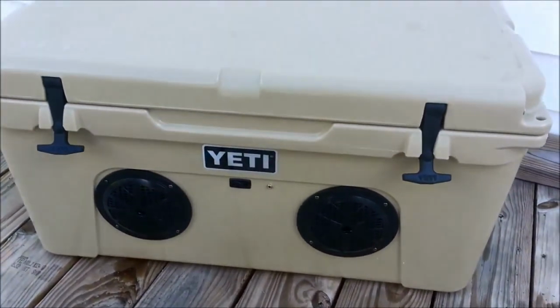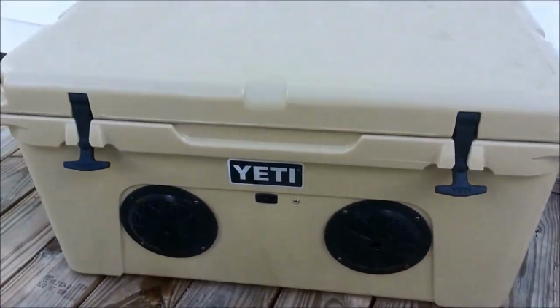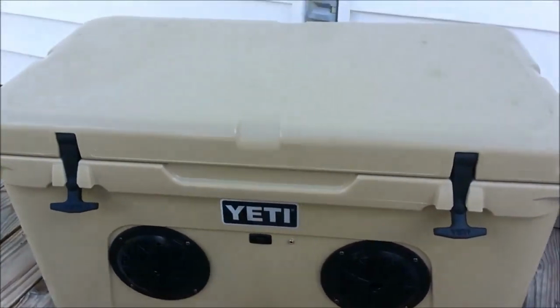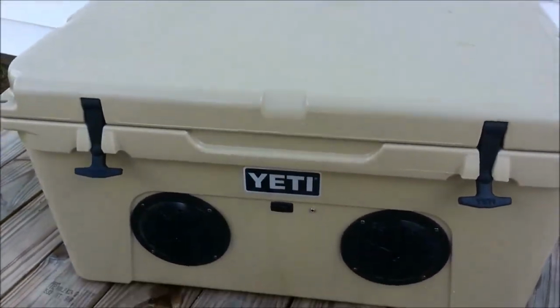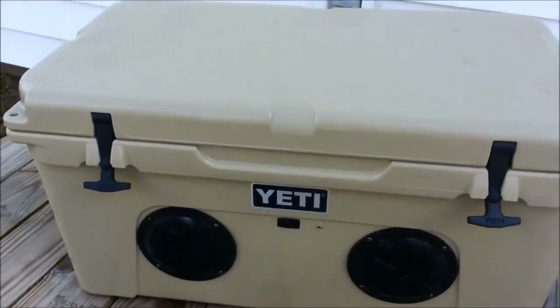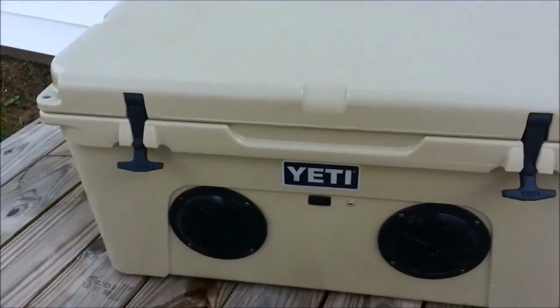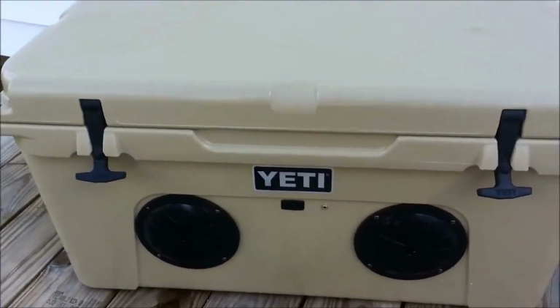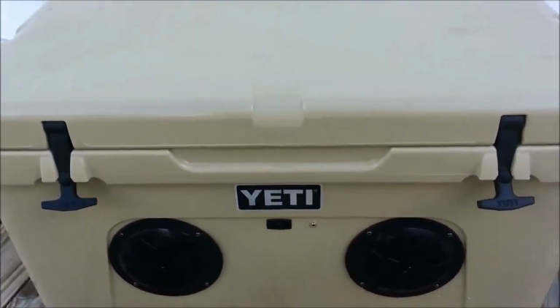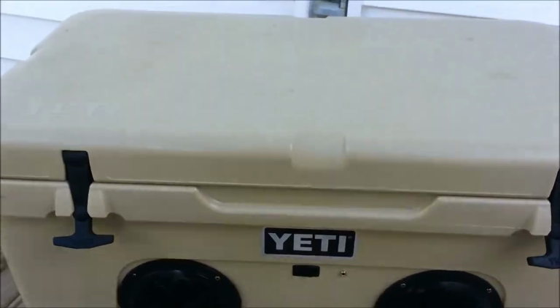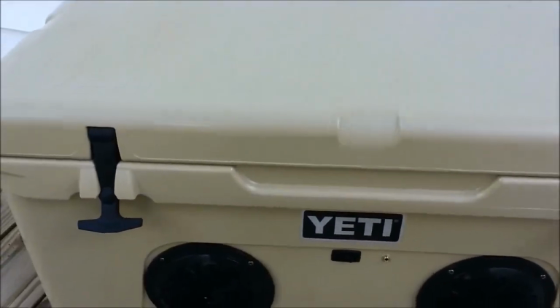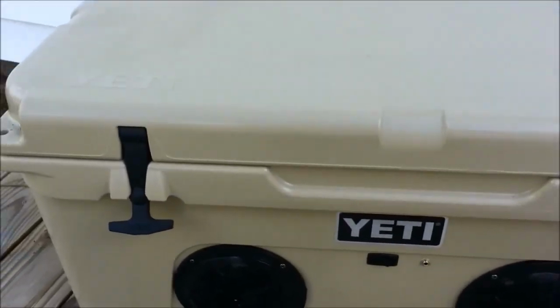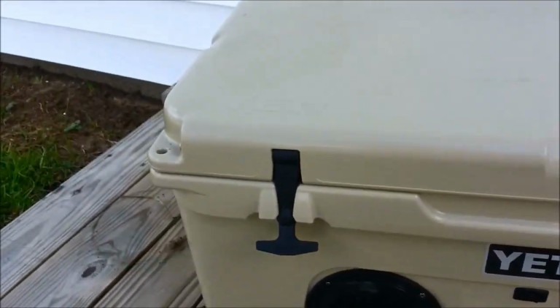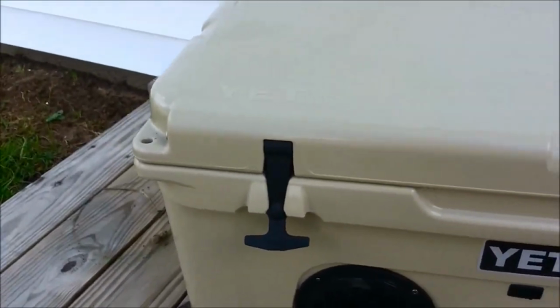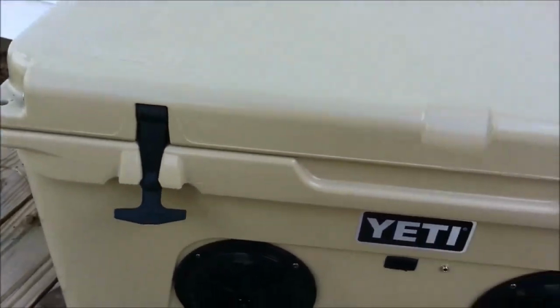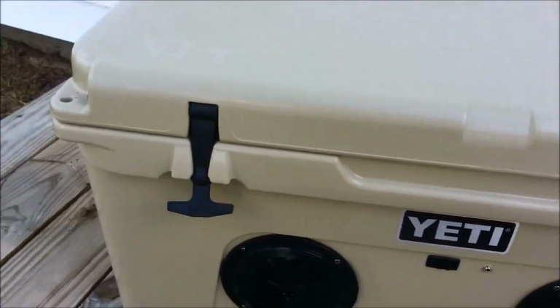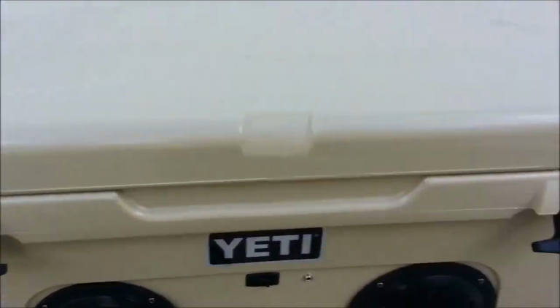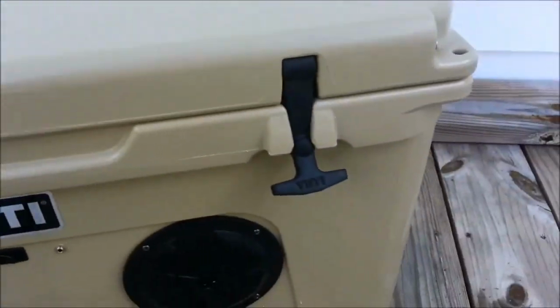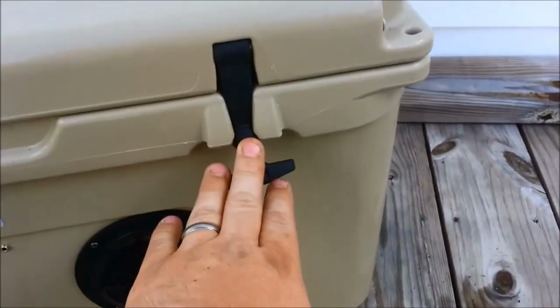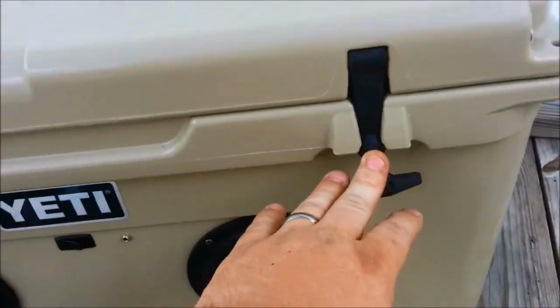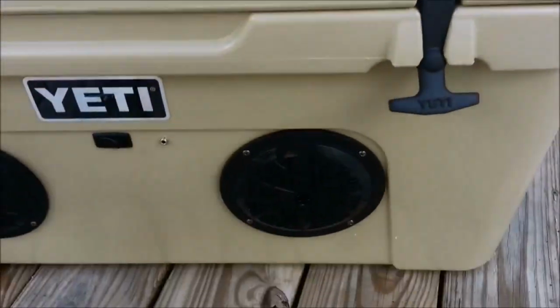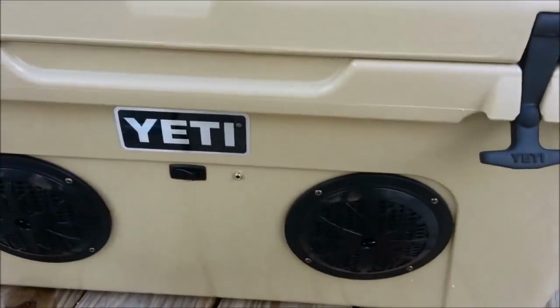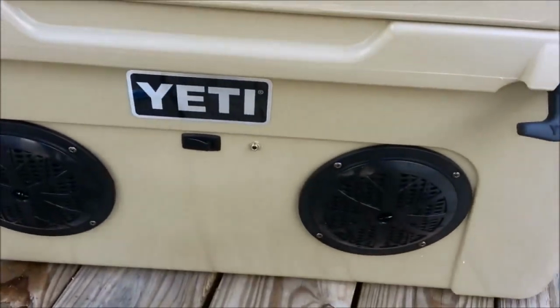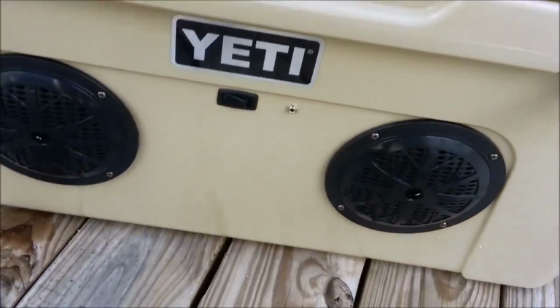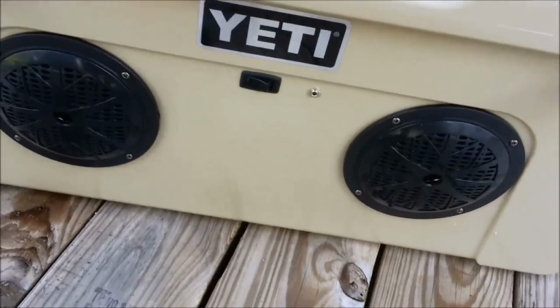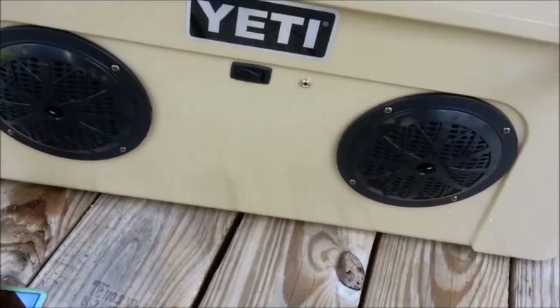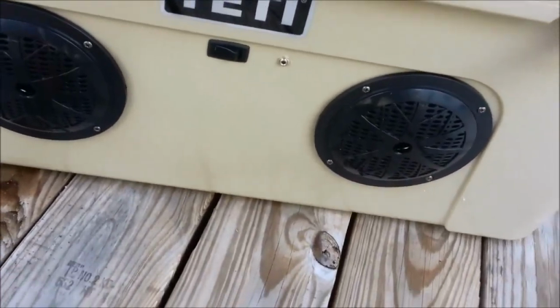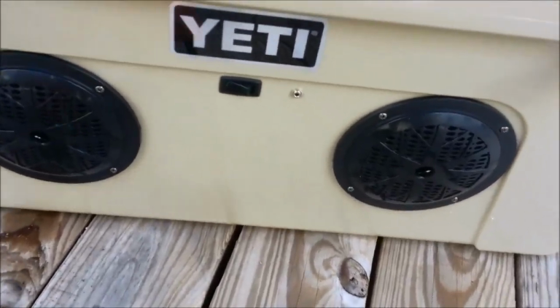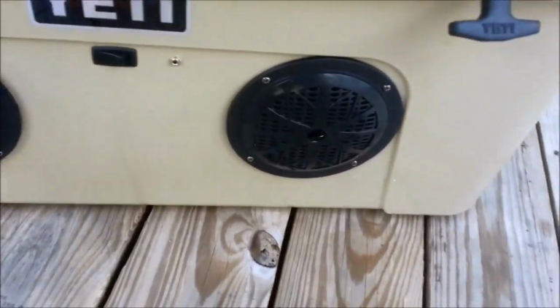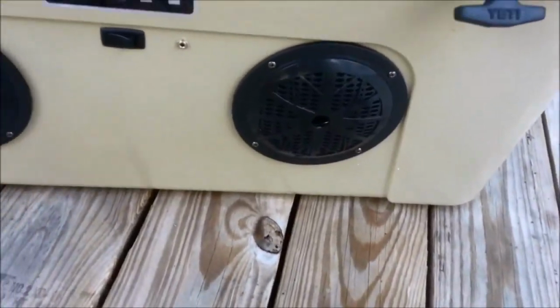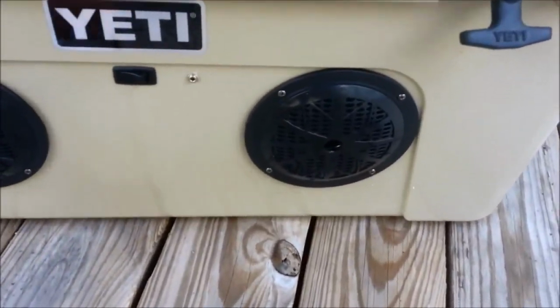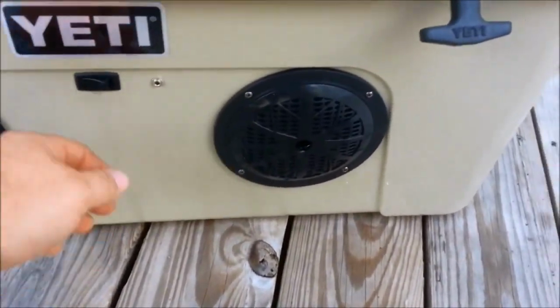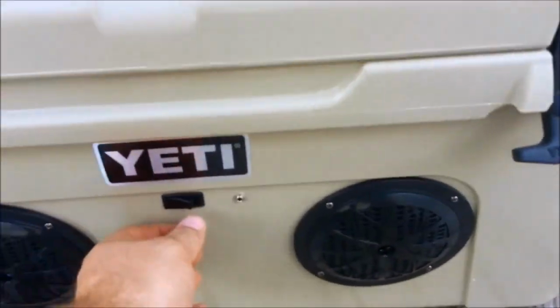Then your wife, girlfriend, whoever wants to go to the beach — well, that's just the cooler you have to take with you. You got your Yeti with you, so you're keeping your drinks ice cold. The next thing you do is just add some music.